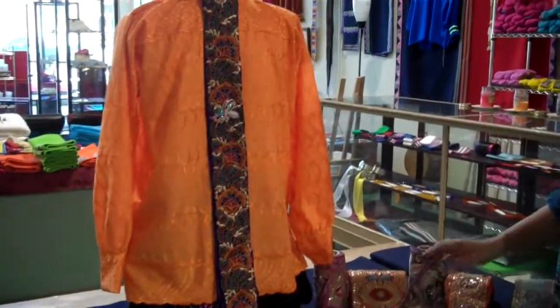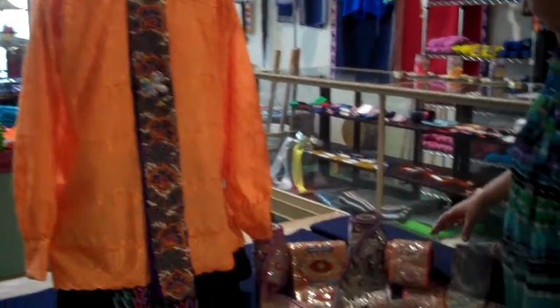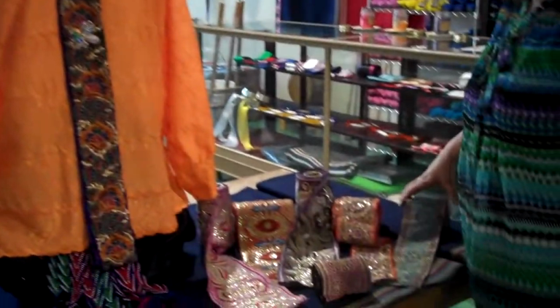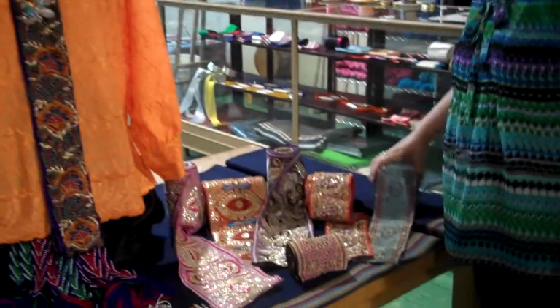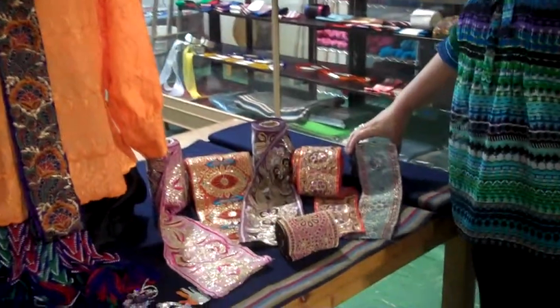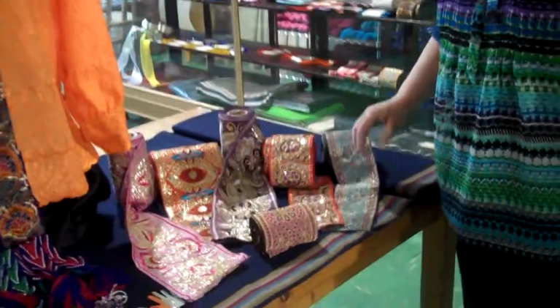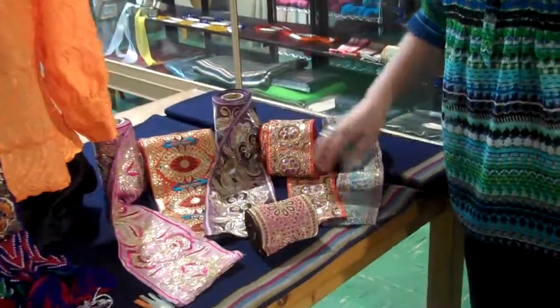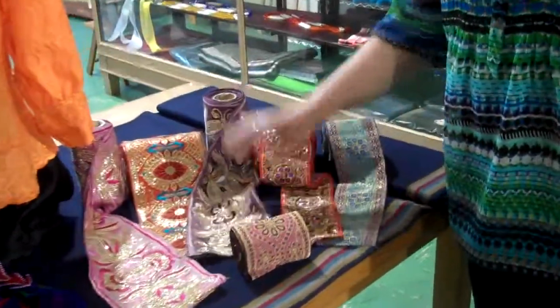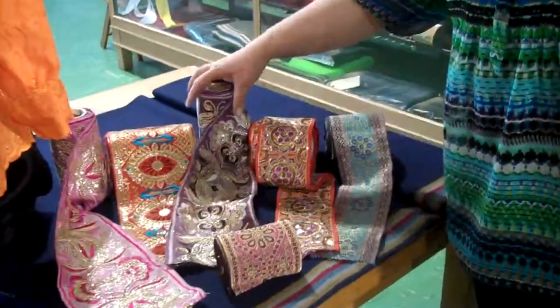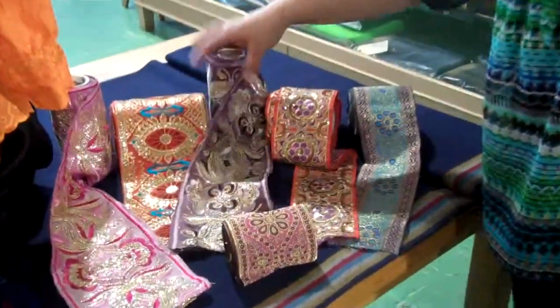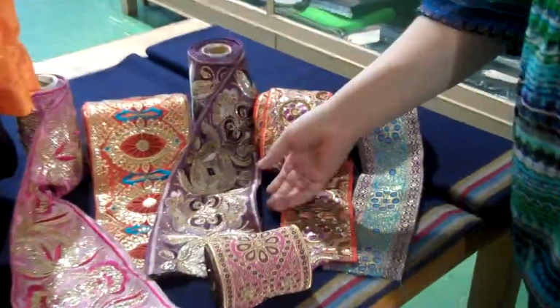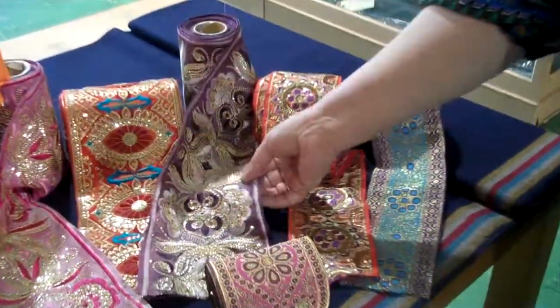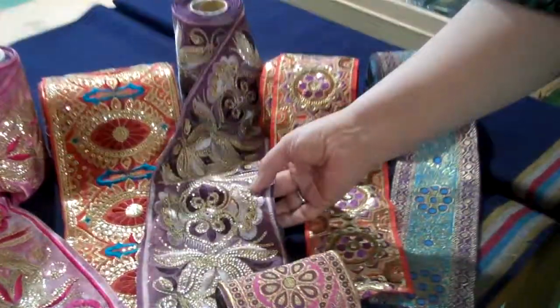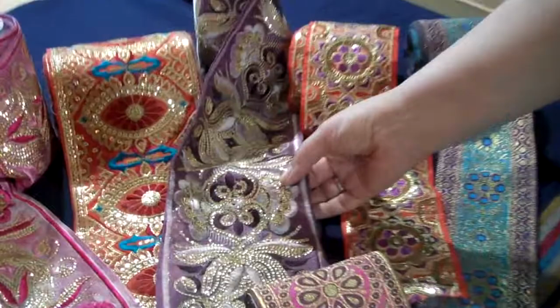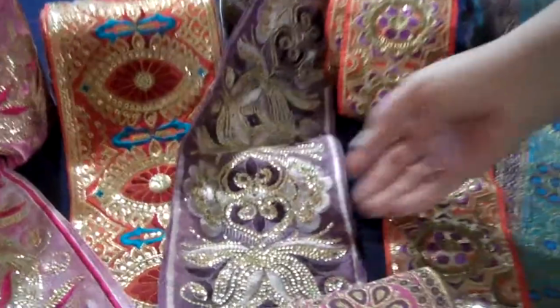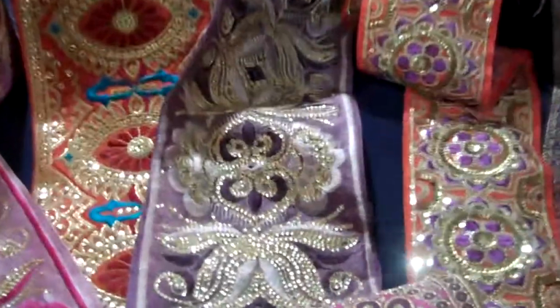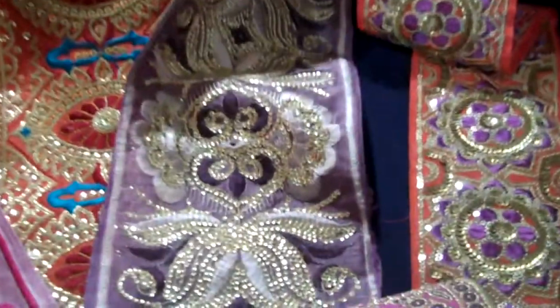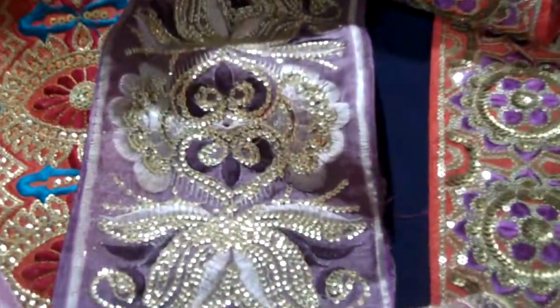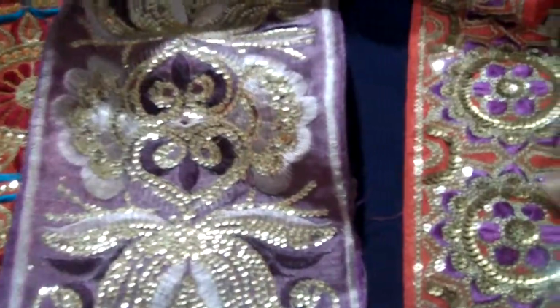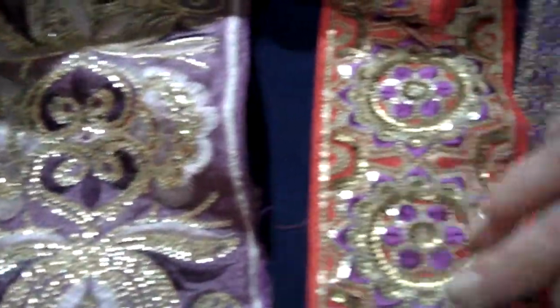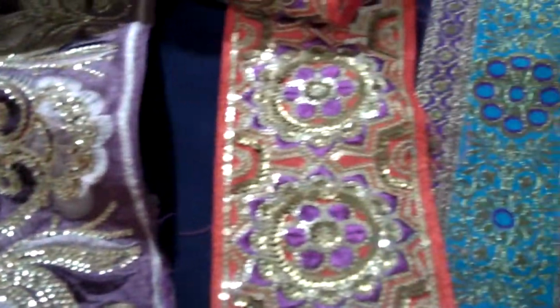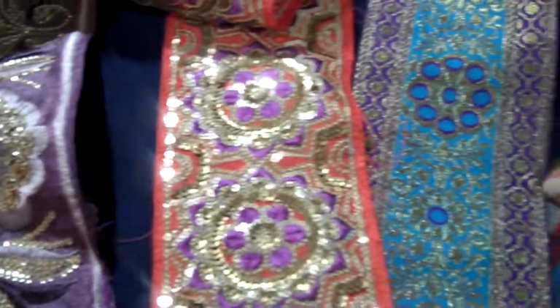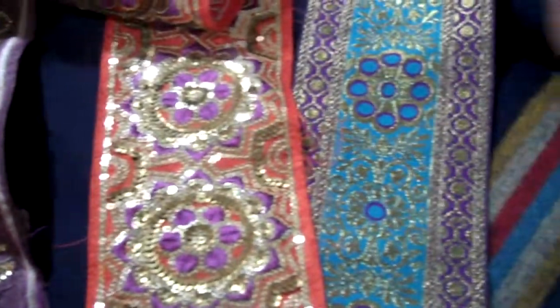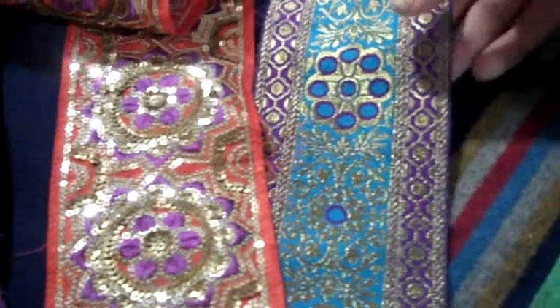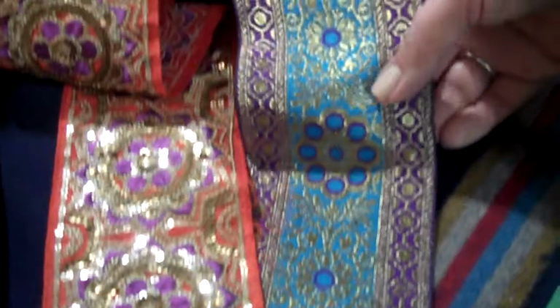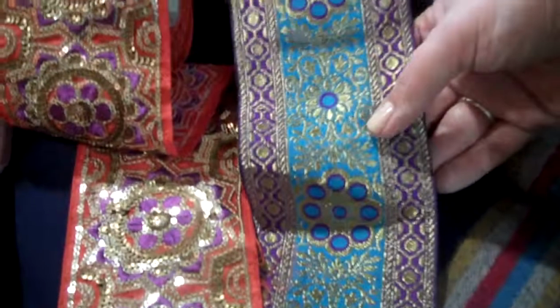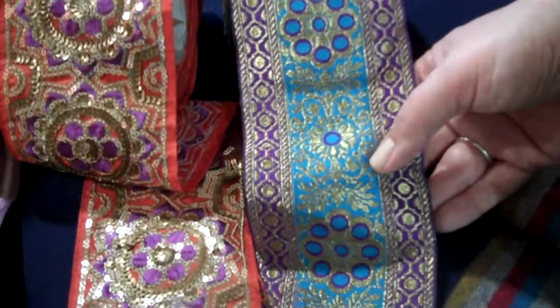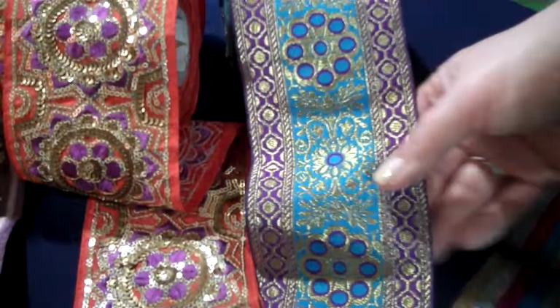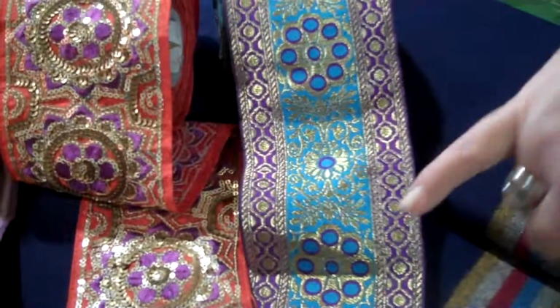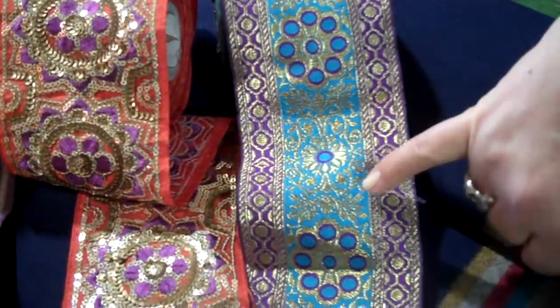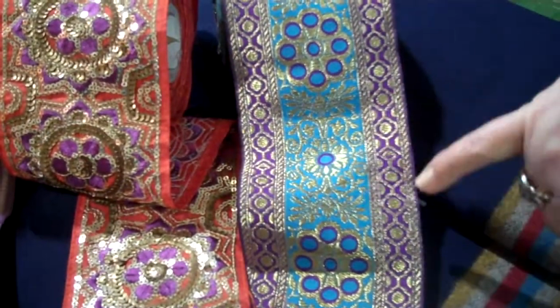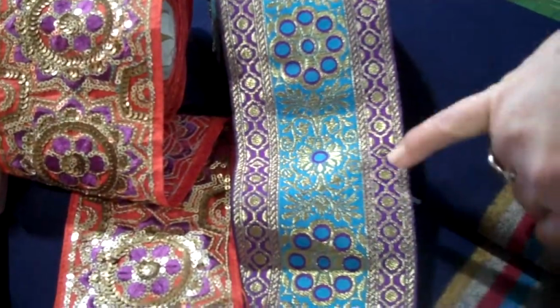We have several new collections that we've gotten together — a jewel collection with sequin and a lot of heavy embroidery. We have a lot of different colorations, including this one that has gold thread running through it with turquoise and purple.